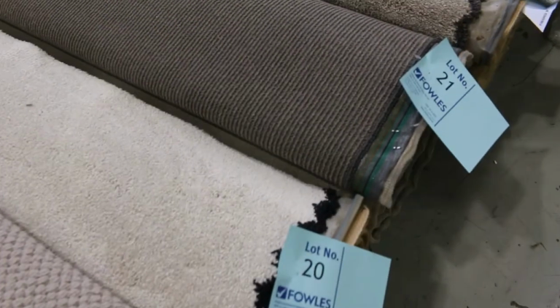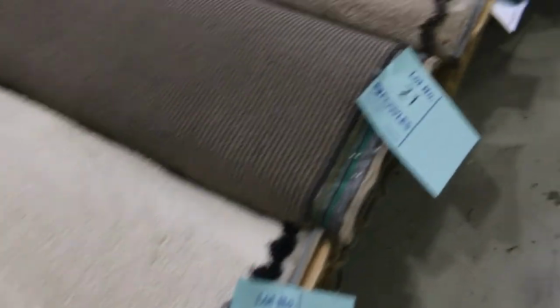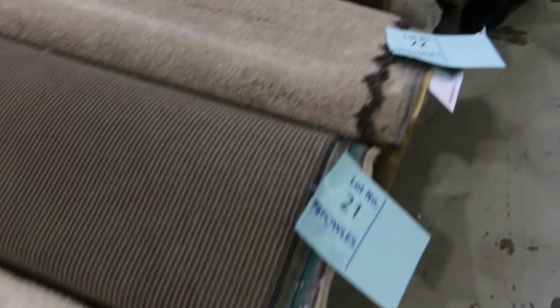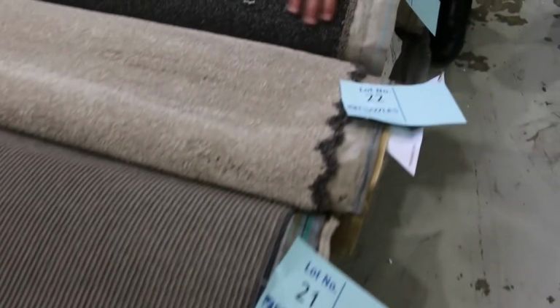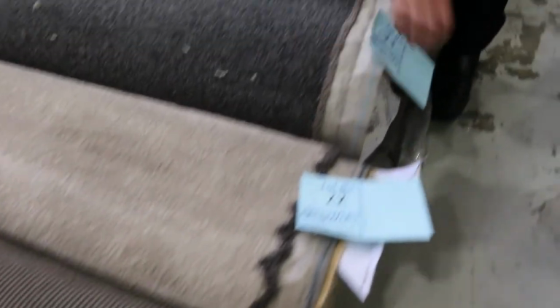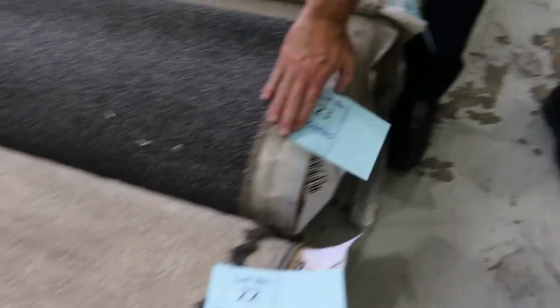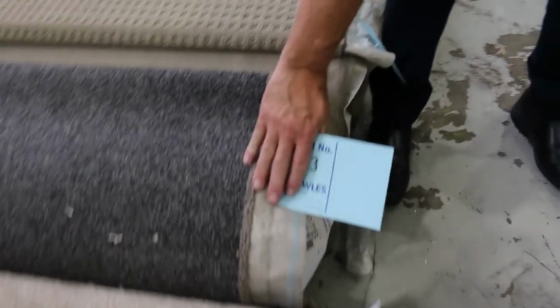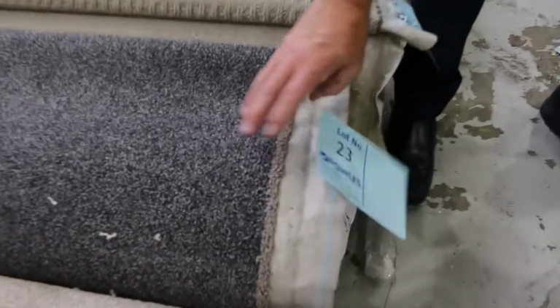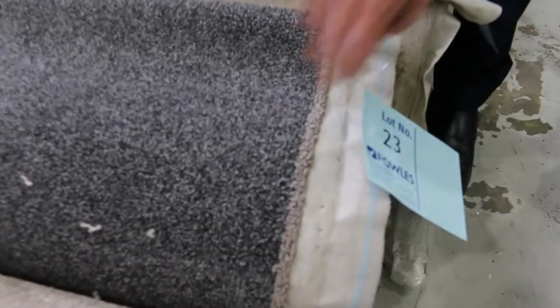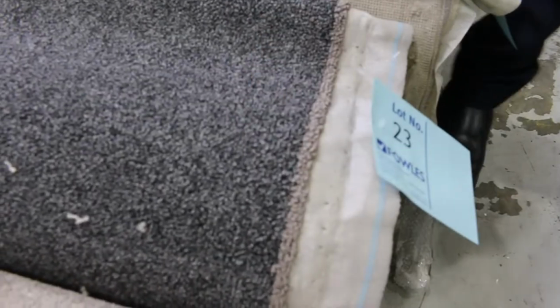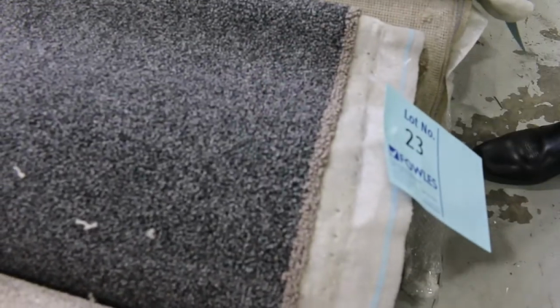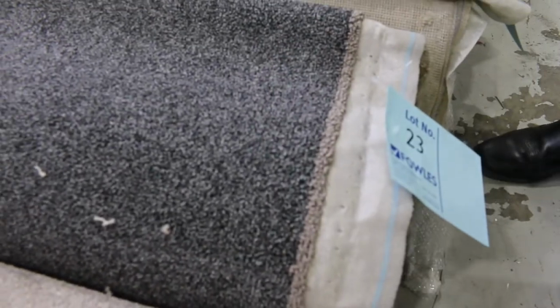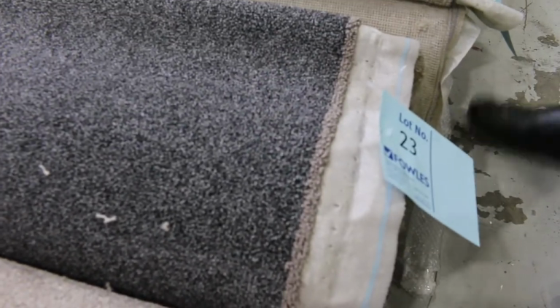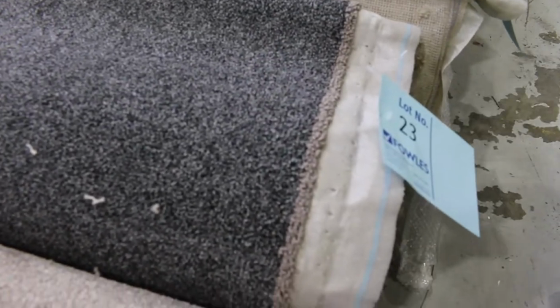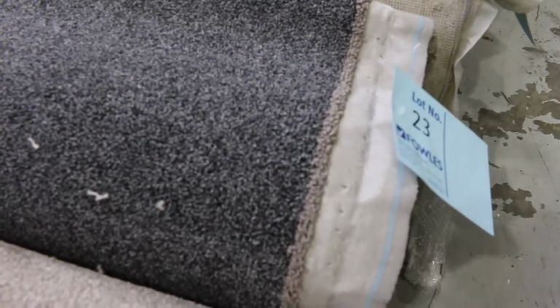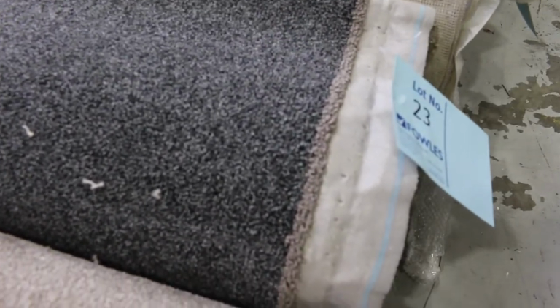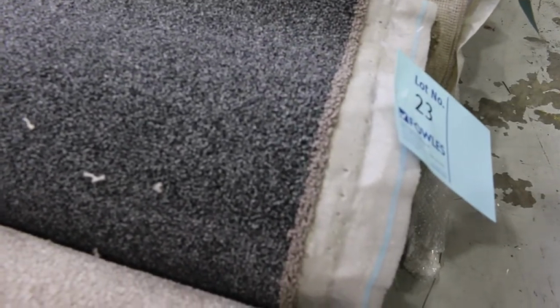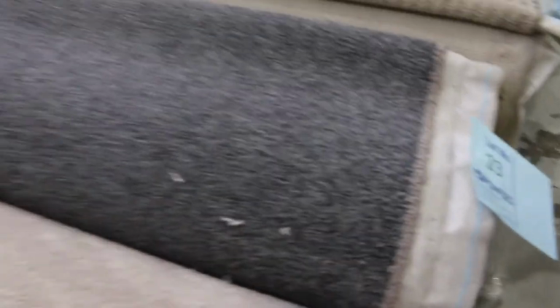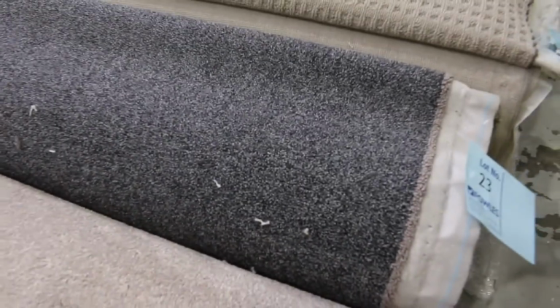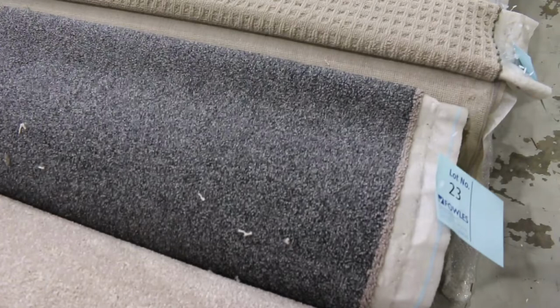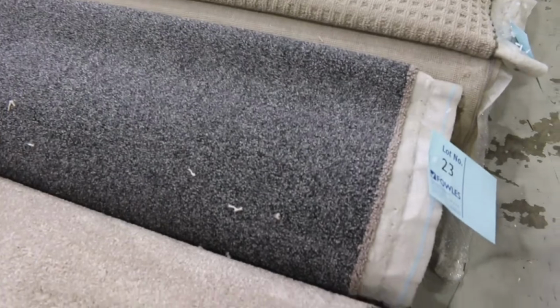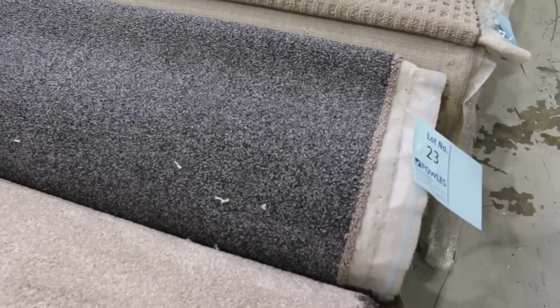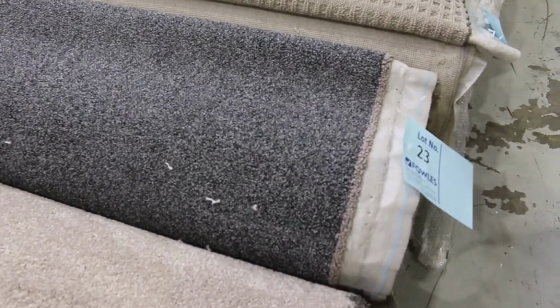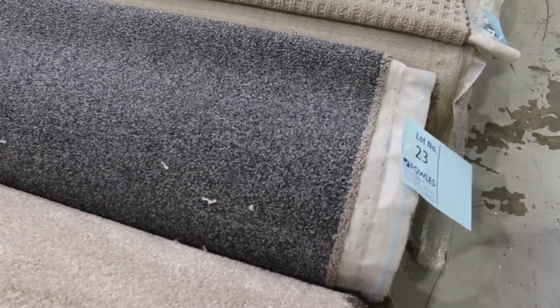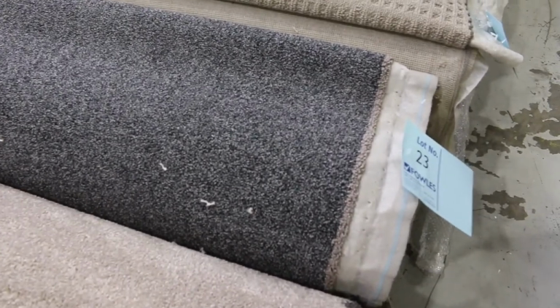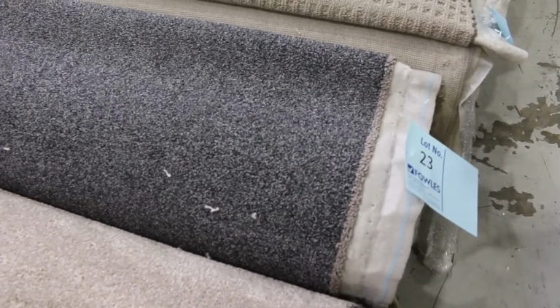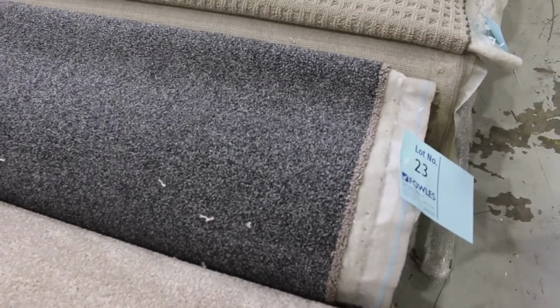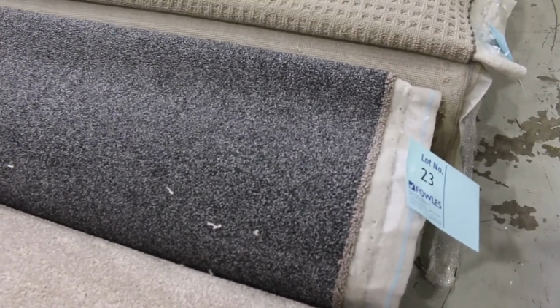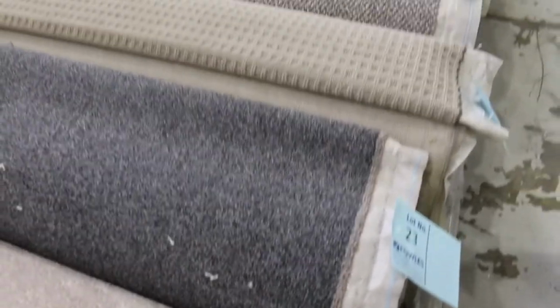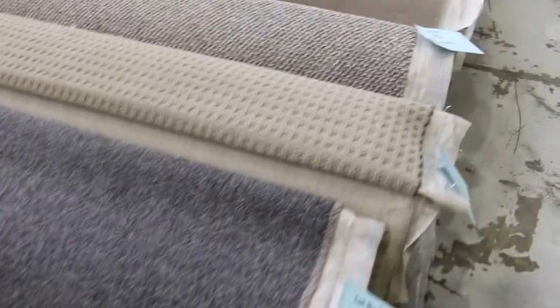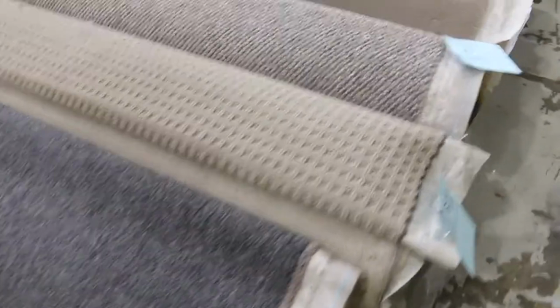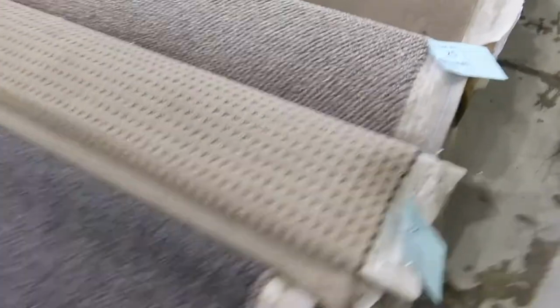Here, look at some really nice quality carpets too. Lot number 23 is a great example — 7.2 metres, it's a solution dyed nylon, it's actually a loop pile. It looks like a twist but it's a loop. It would normally retail around about $150 a broadloom metre, and we'll be starting at $30 a metre like we do with all carpets.